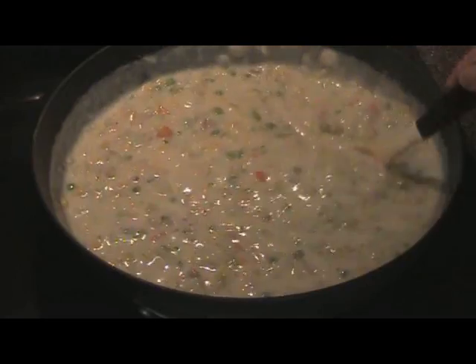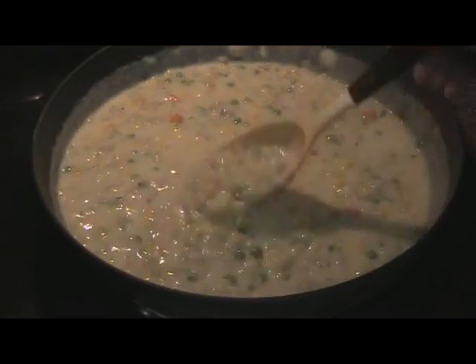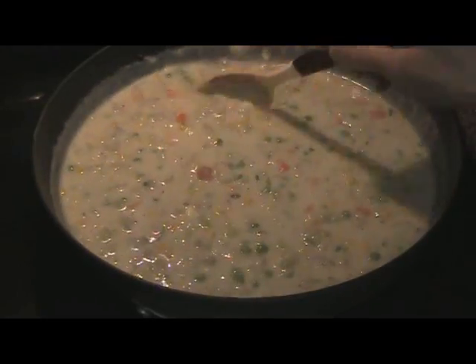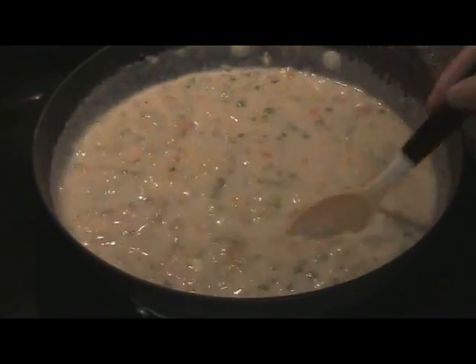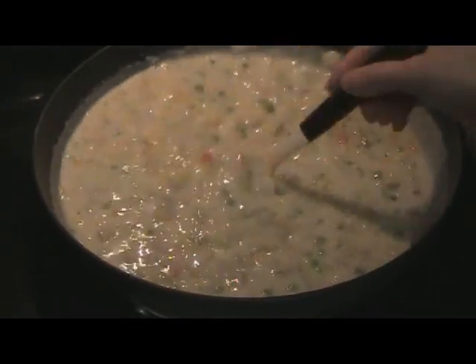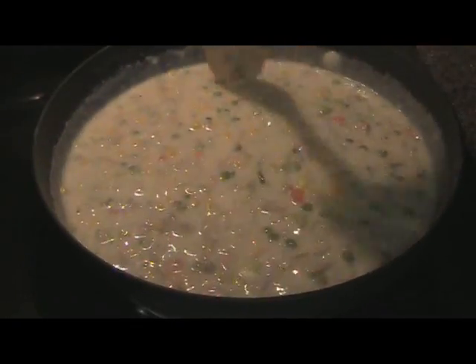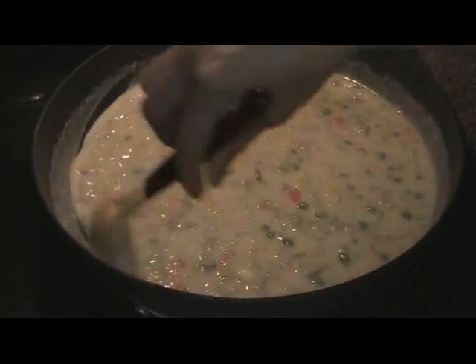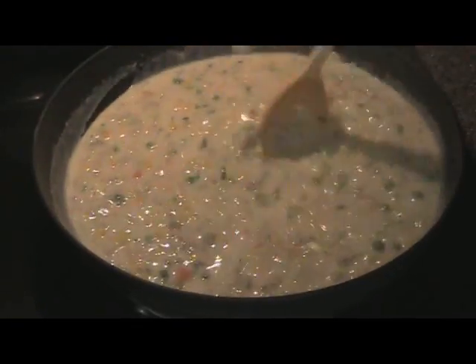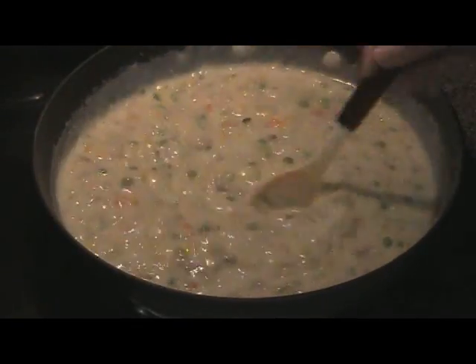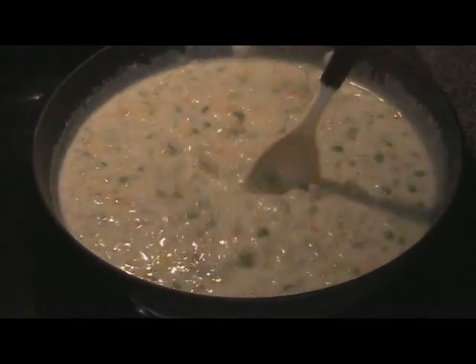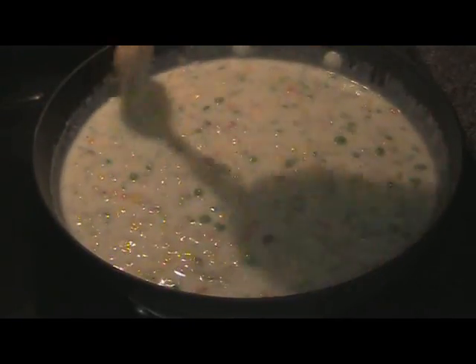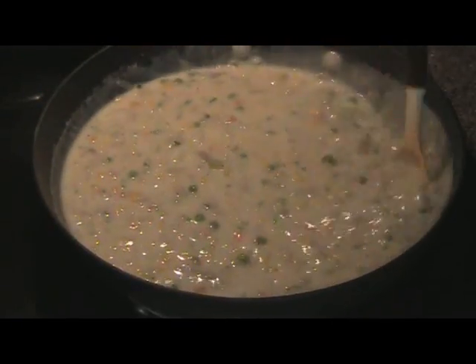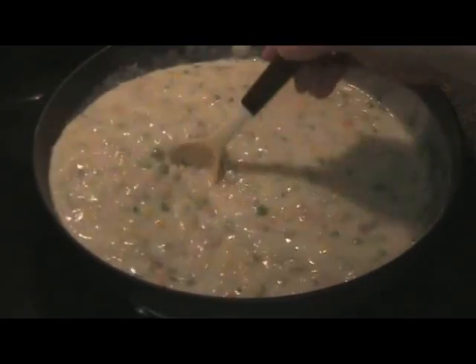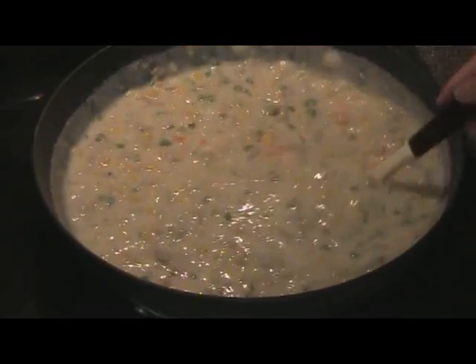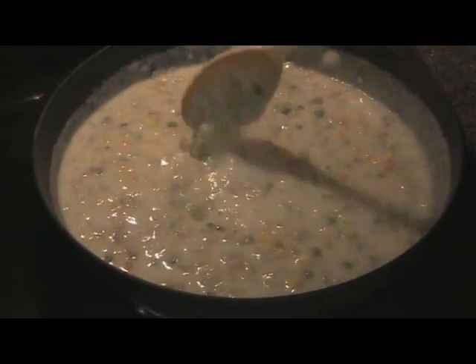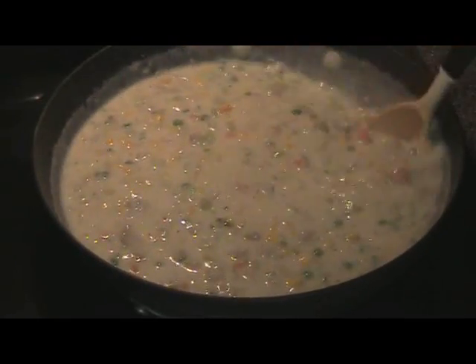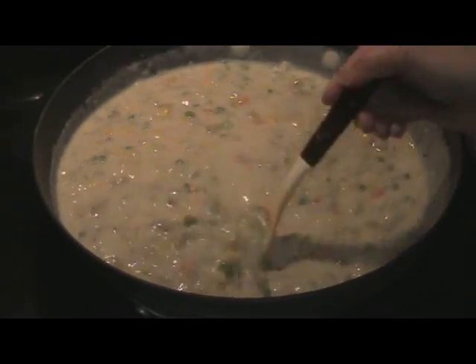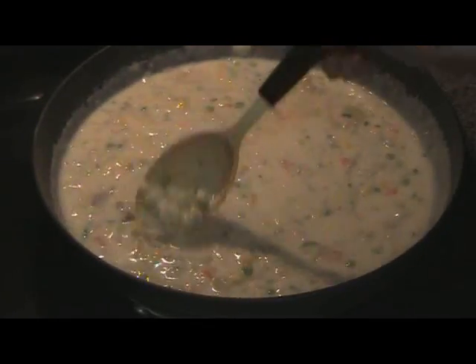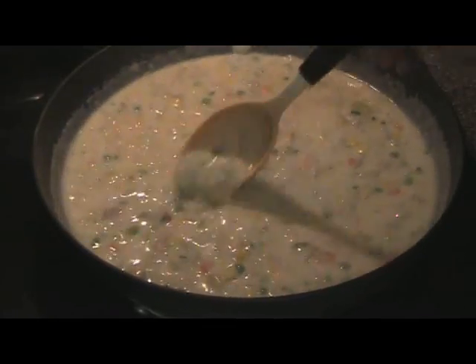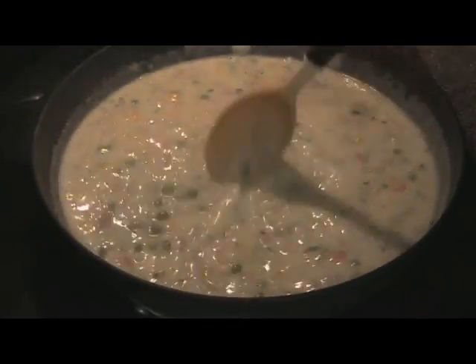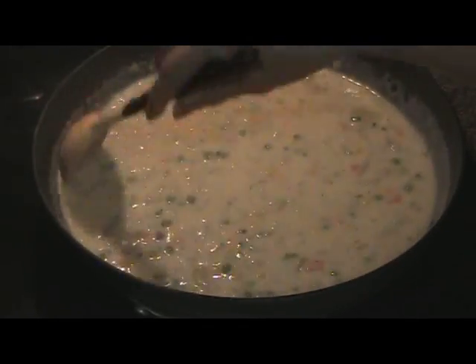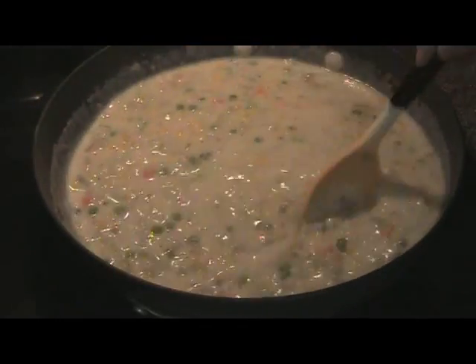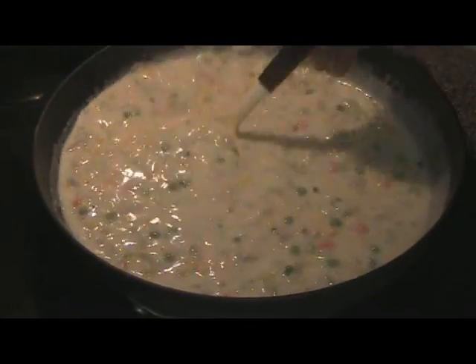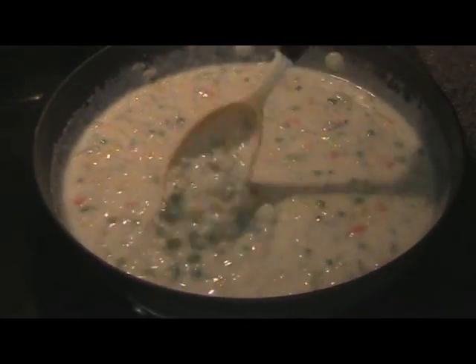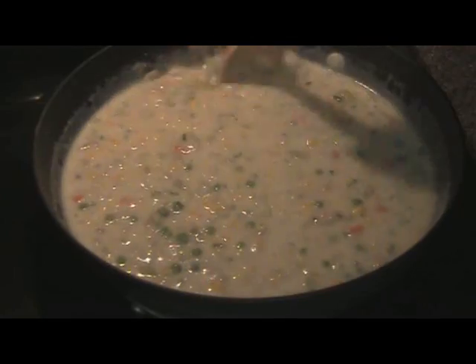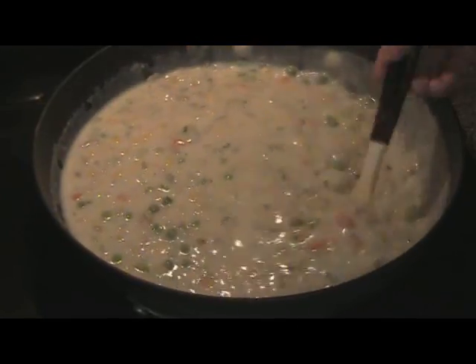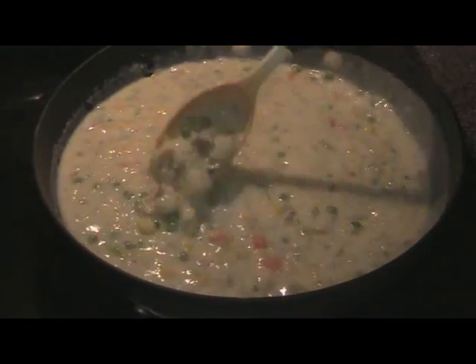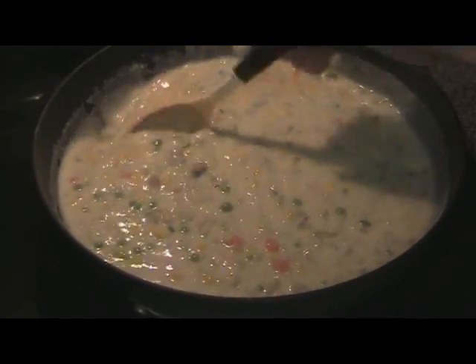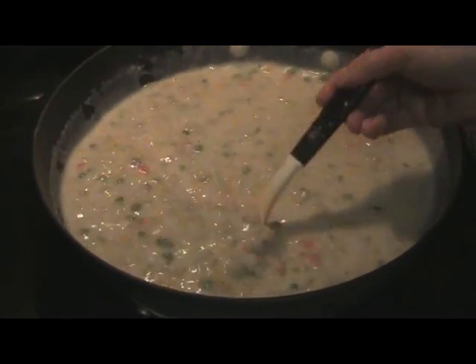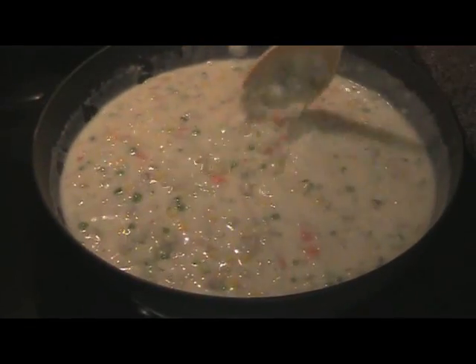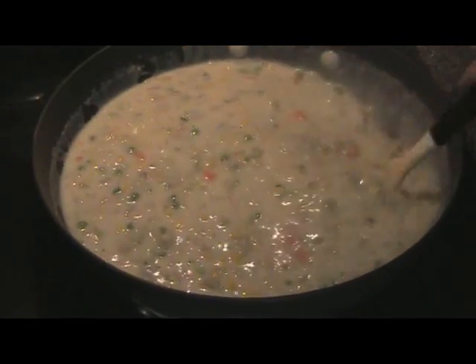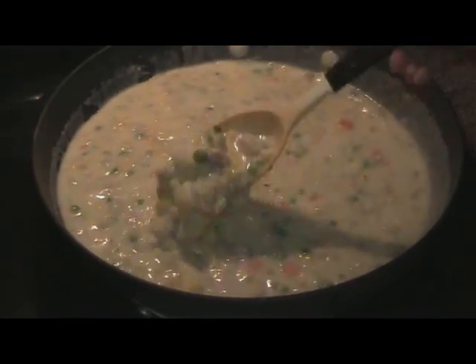You can do a taste test if you want to add more pepper or salt. Let this cool just a bit and then we'll fill the pastry cups.